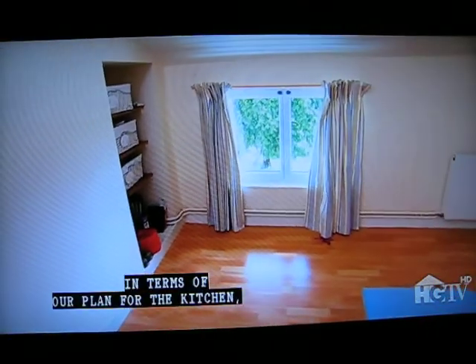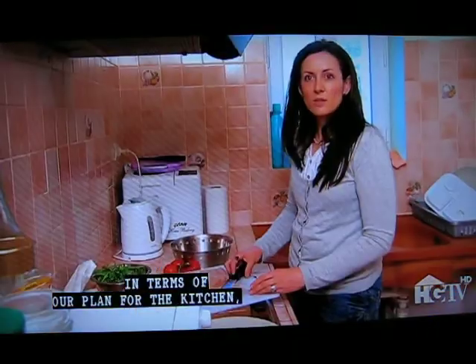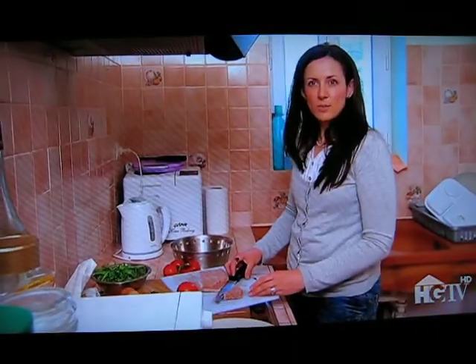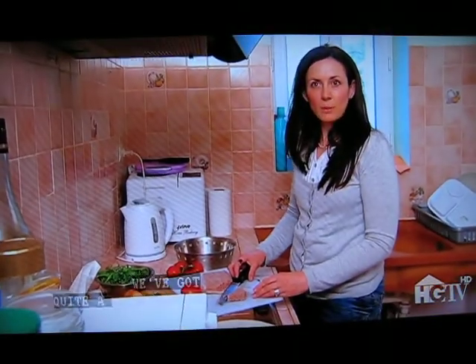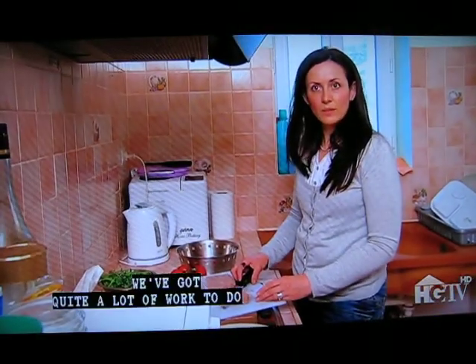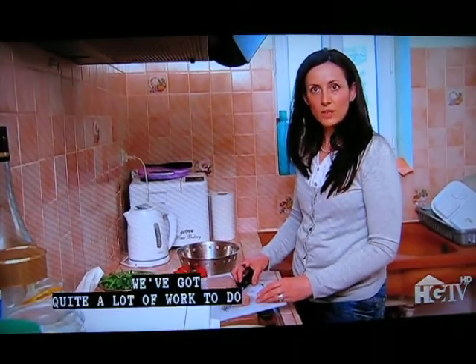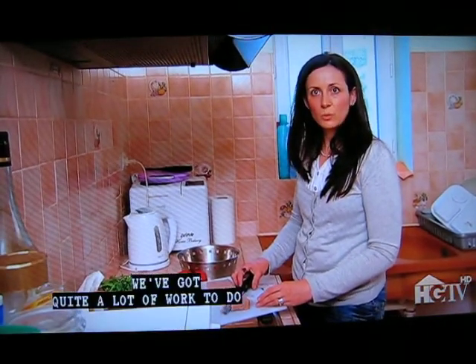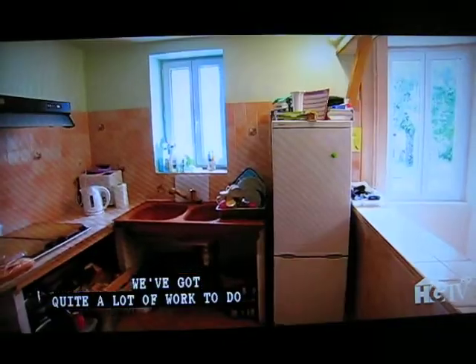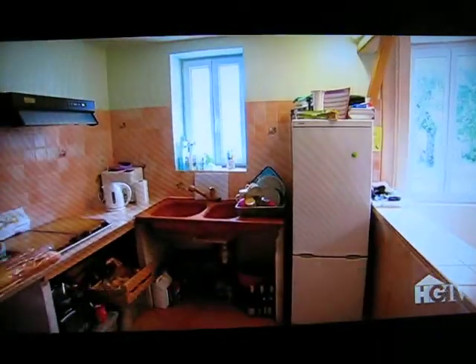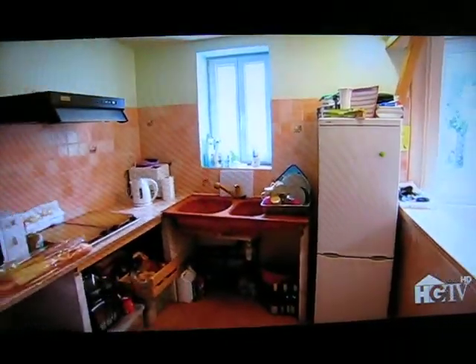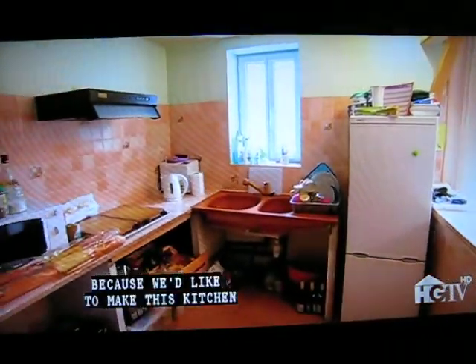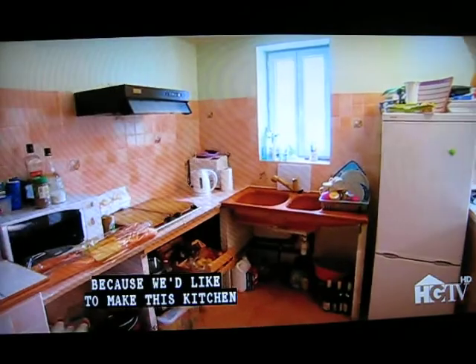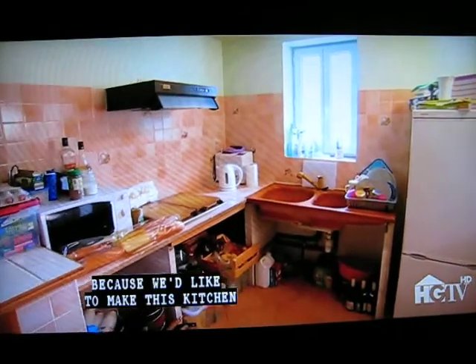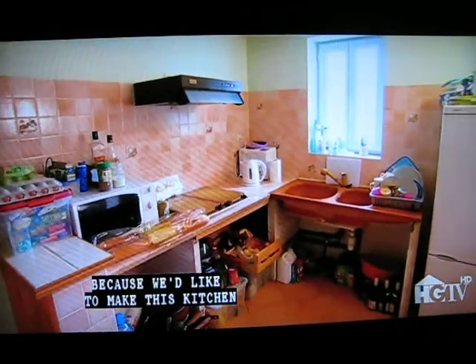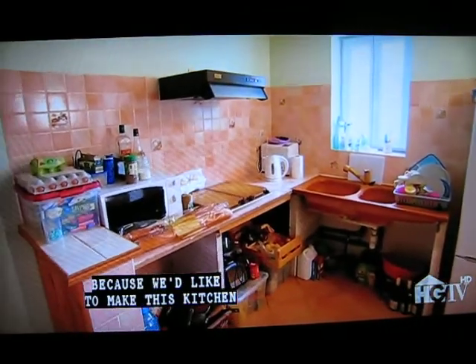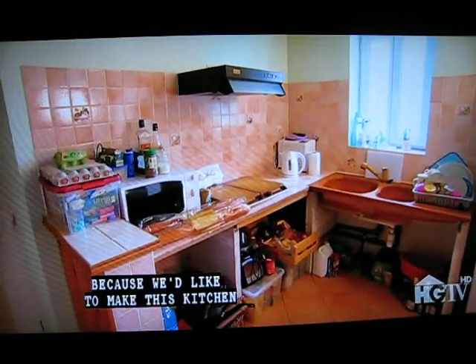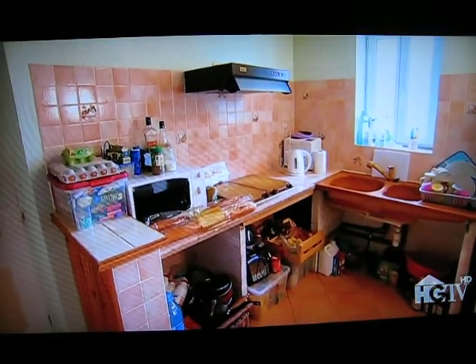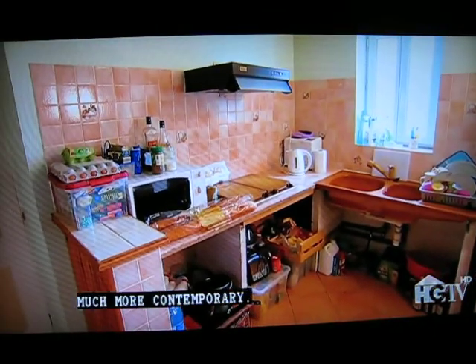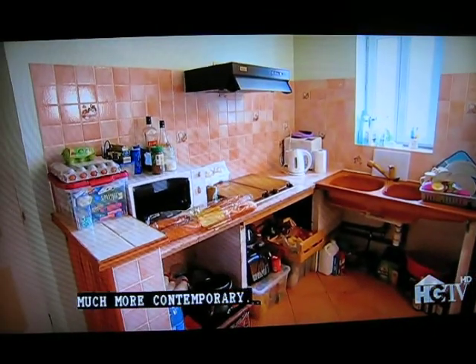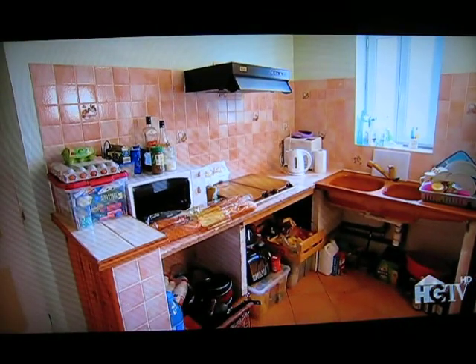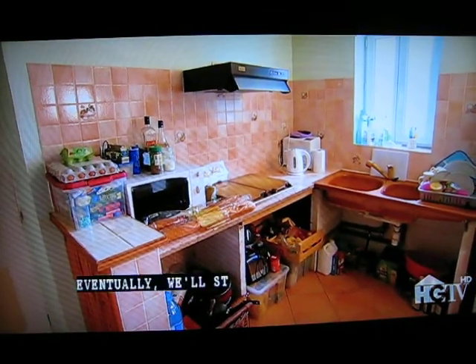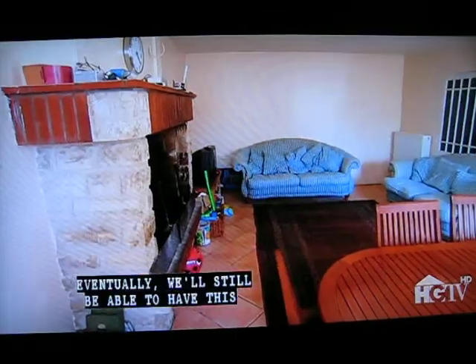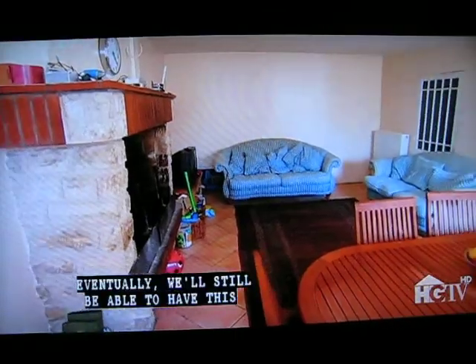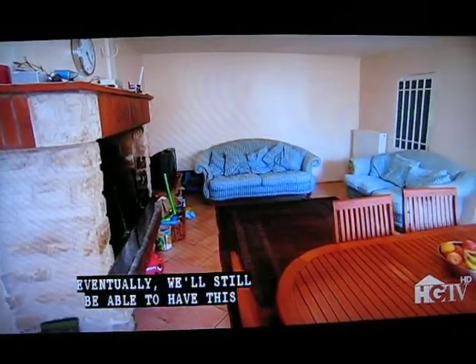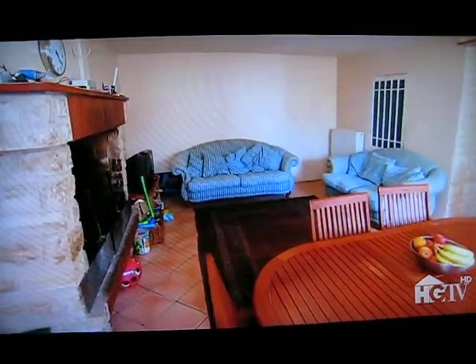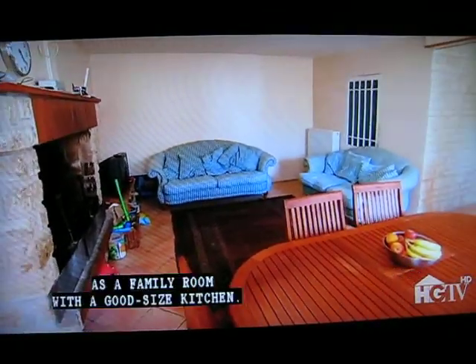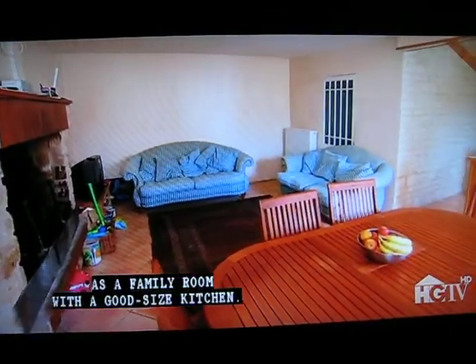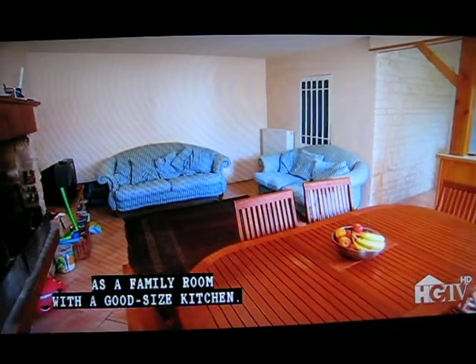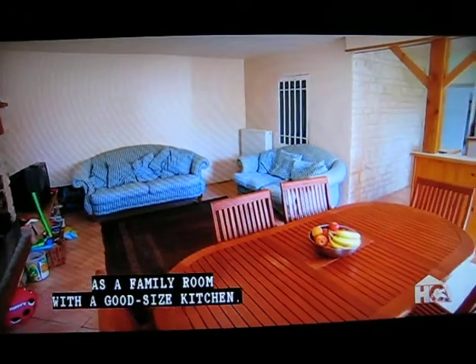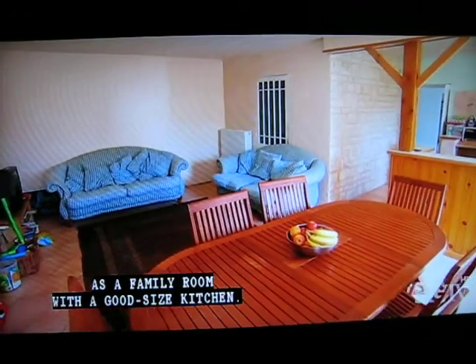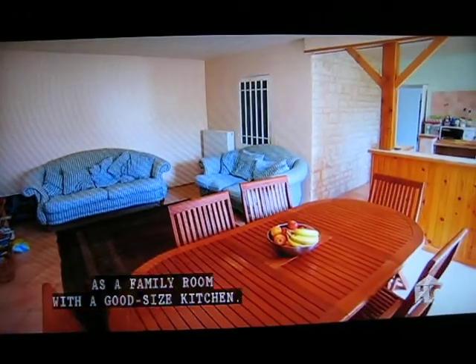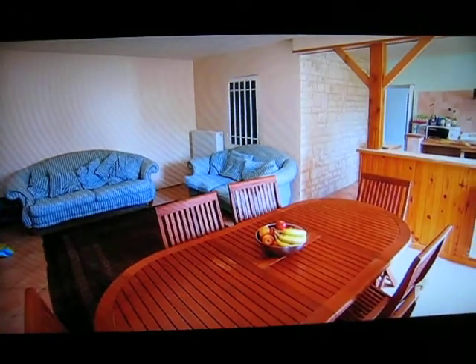In terms of our plan for the kitchen, we've got quite a lot of work to do because we'd like to make this kitchen much more contemporary. Eventually we'll still be able to have this as a family room with a good-sized kitchen.